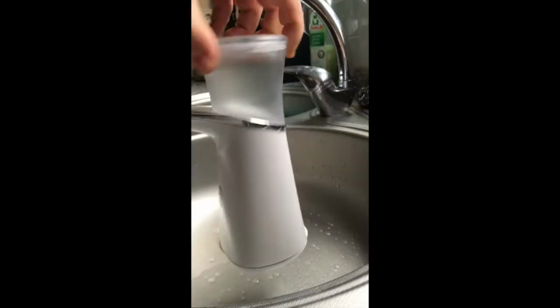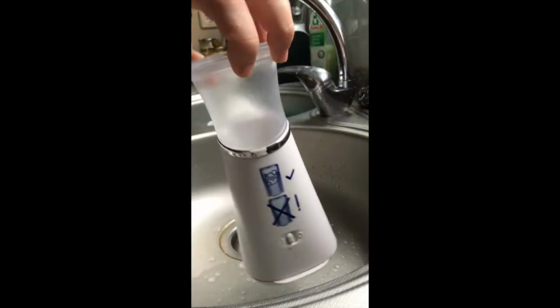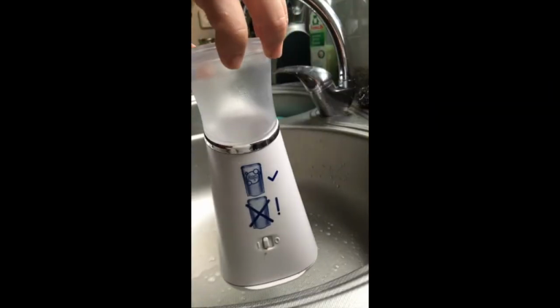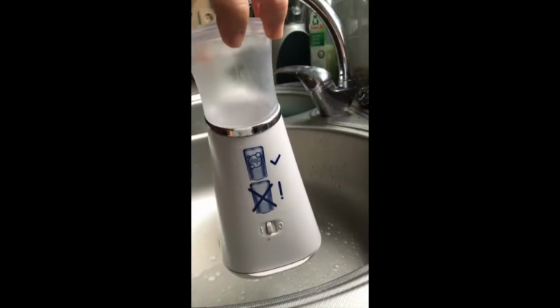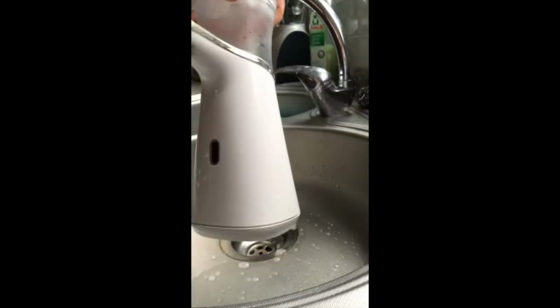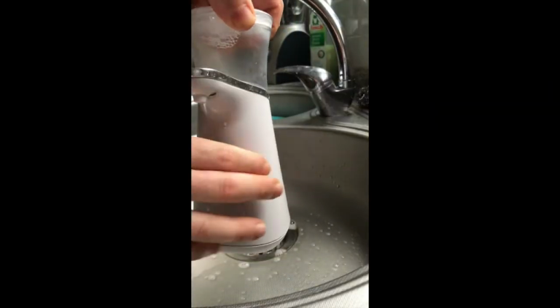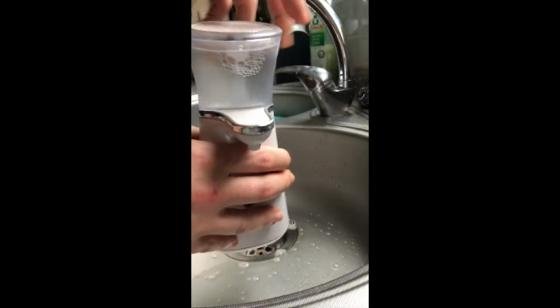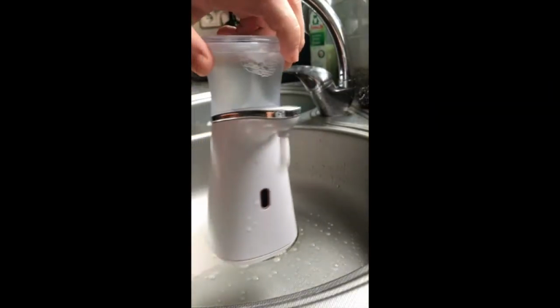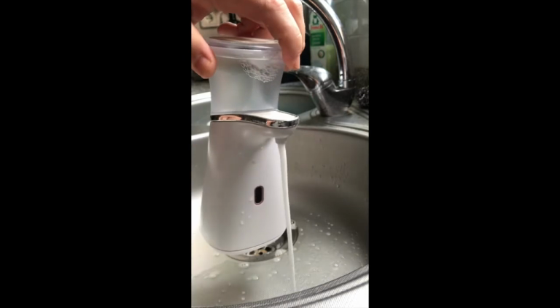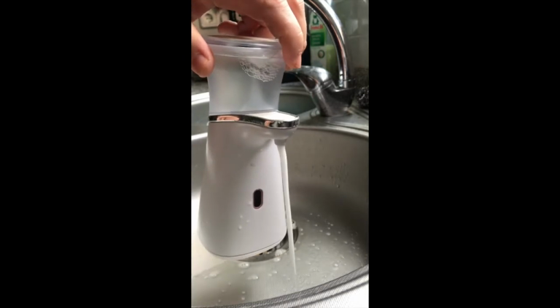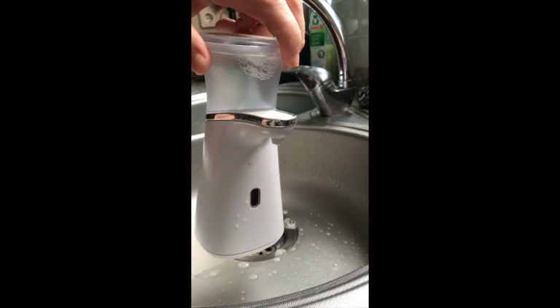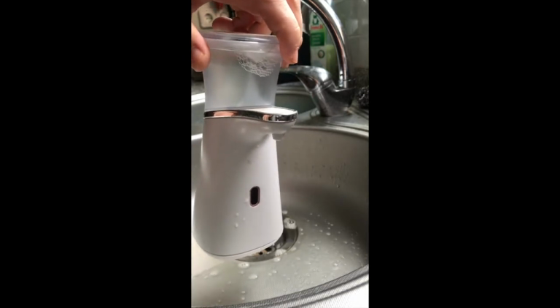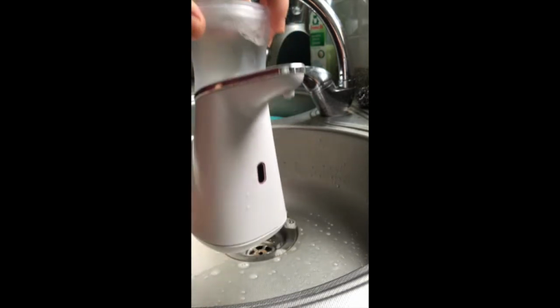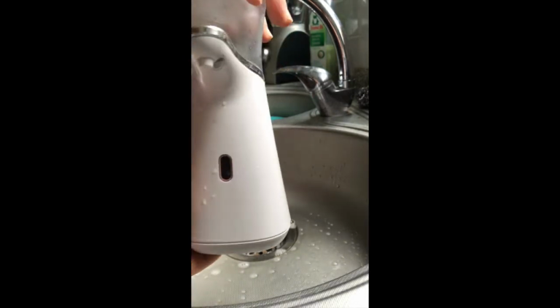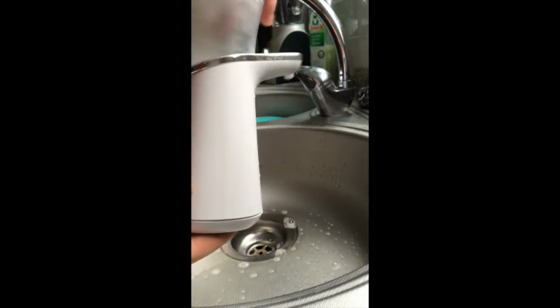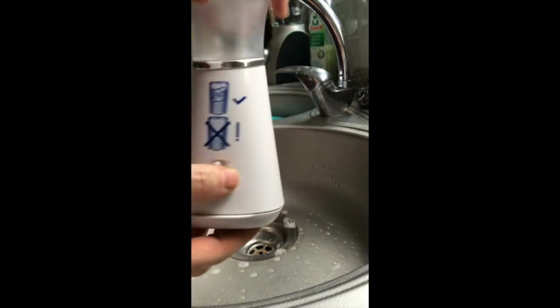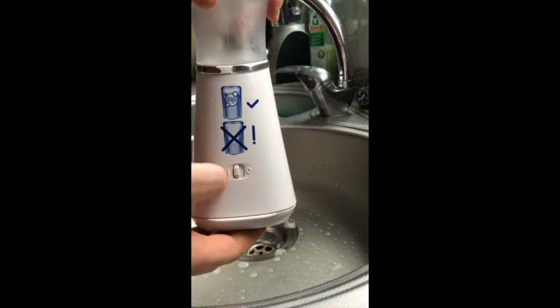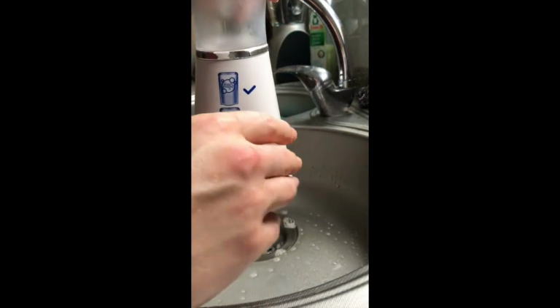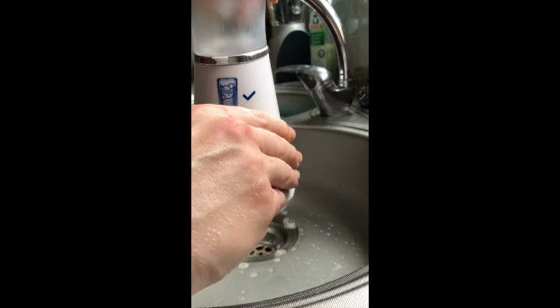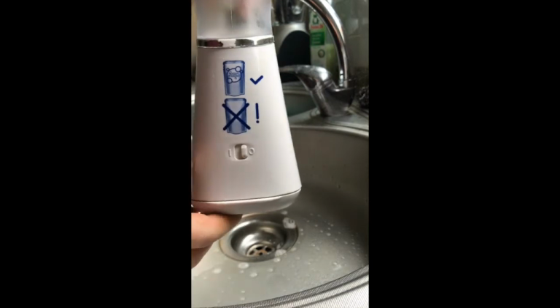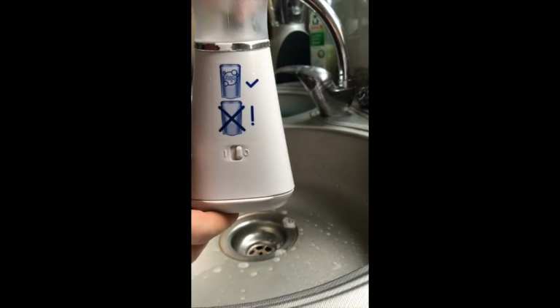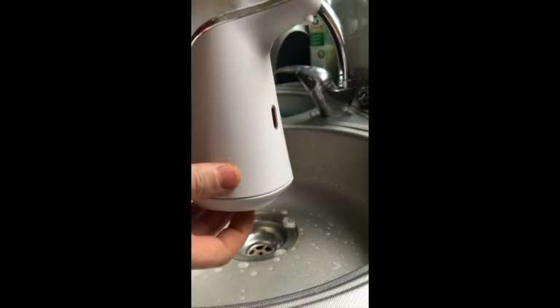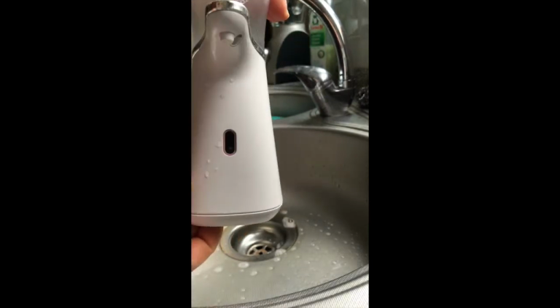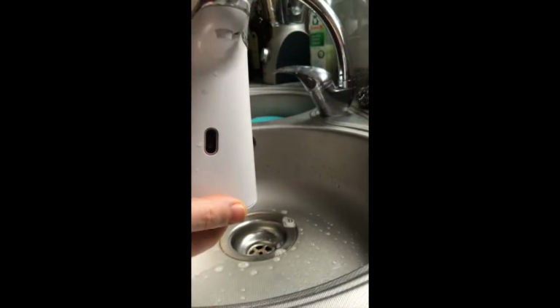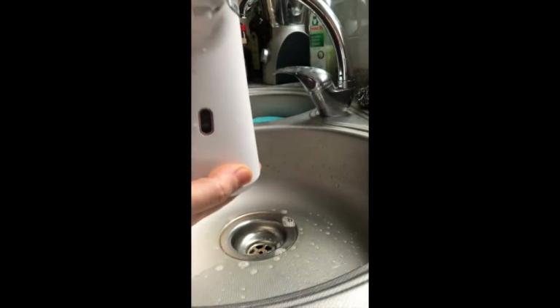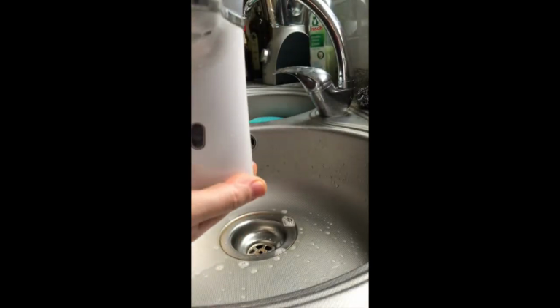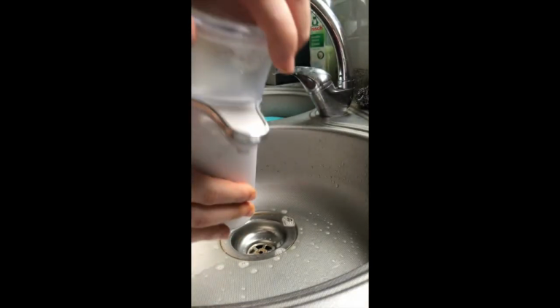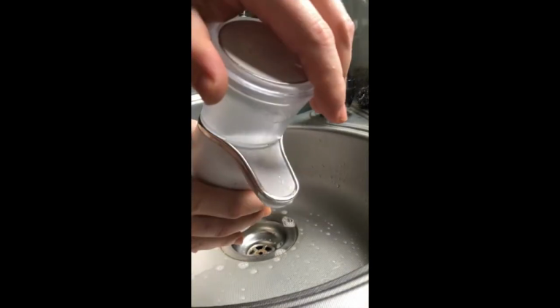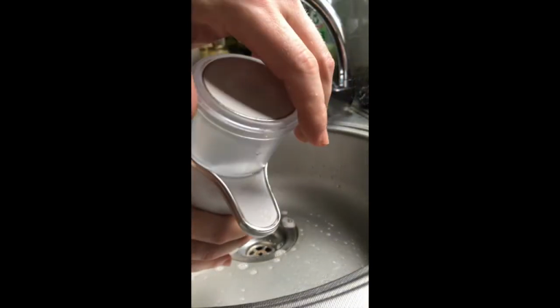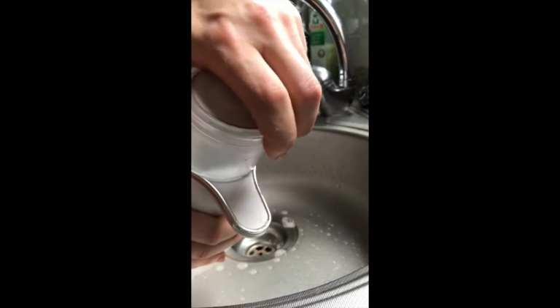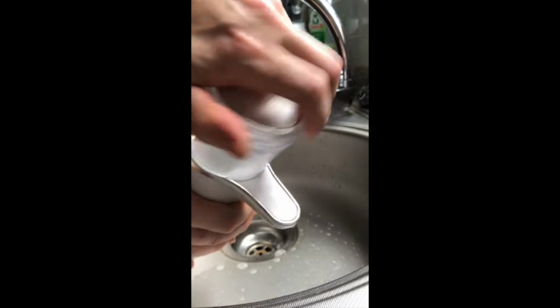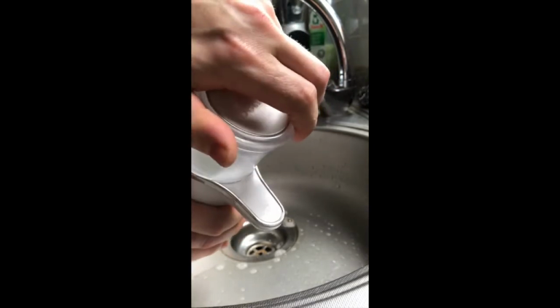Hi guys, welcome to a new video on Fake and Real. Just for you today, I'm going to show you how to refill your Dettol foam magic dispenser with just common soap or even your favorite organic soap.